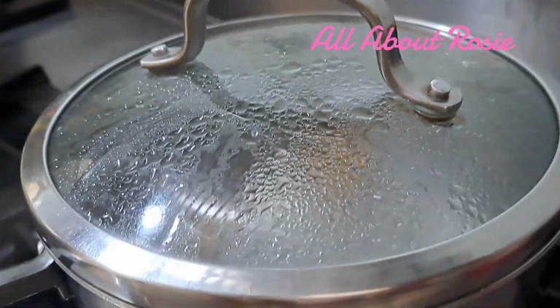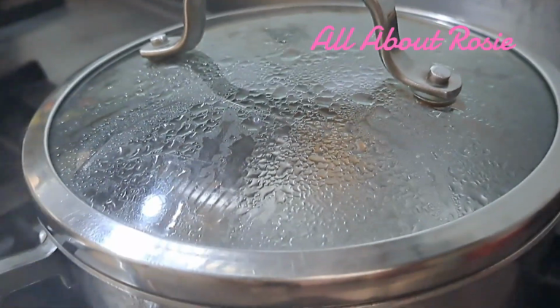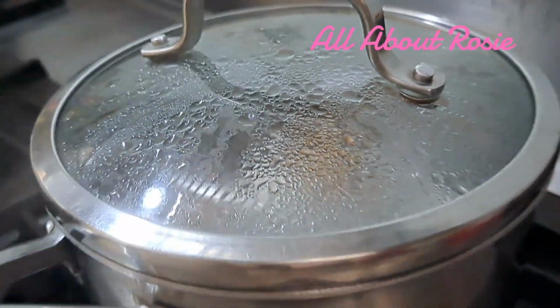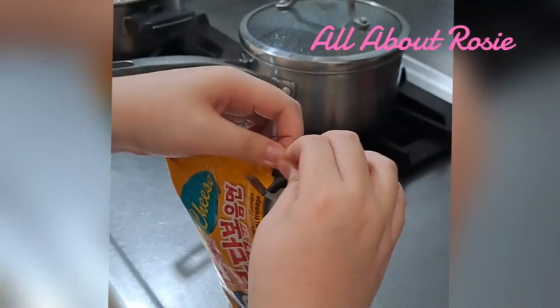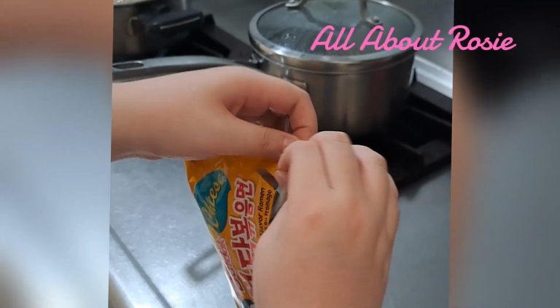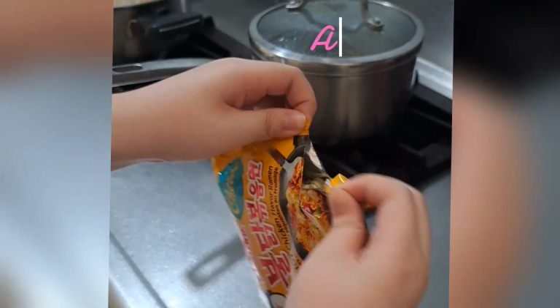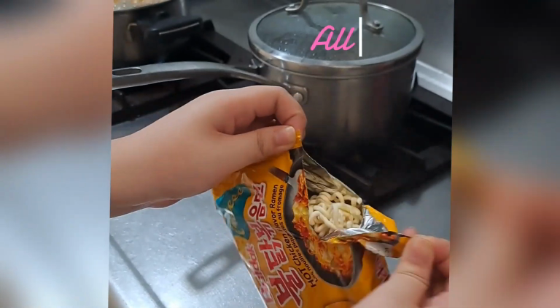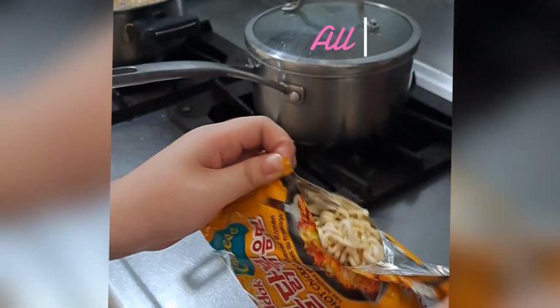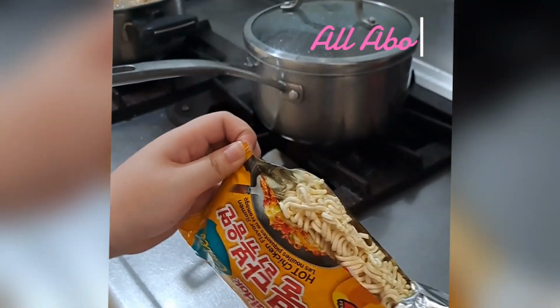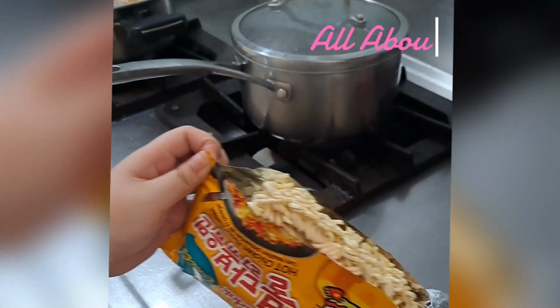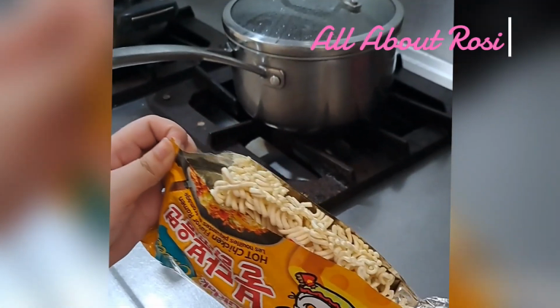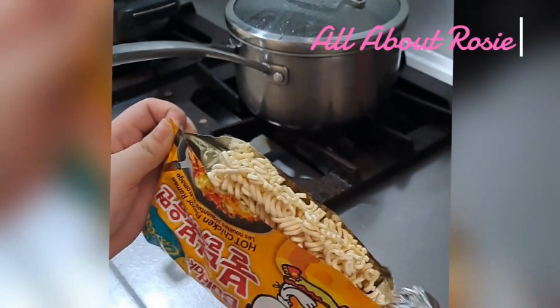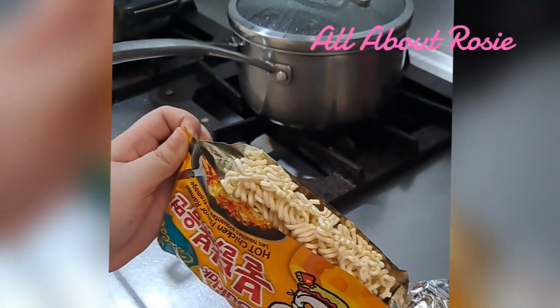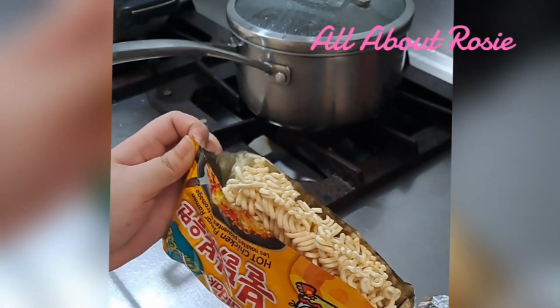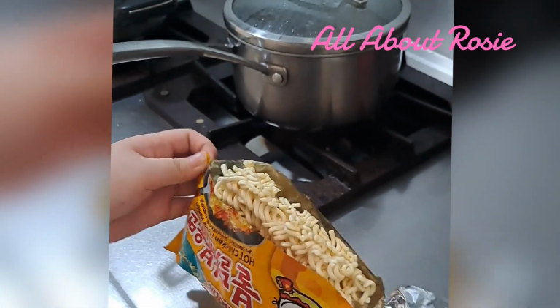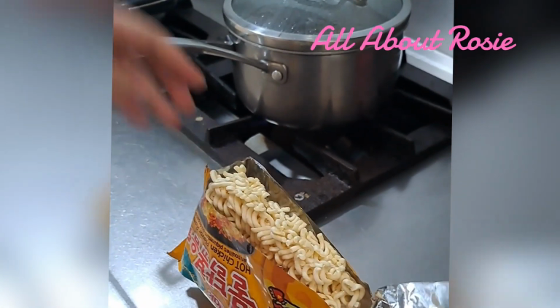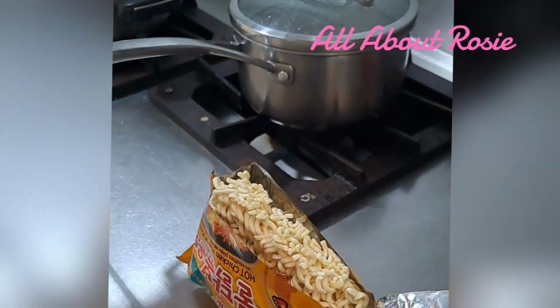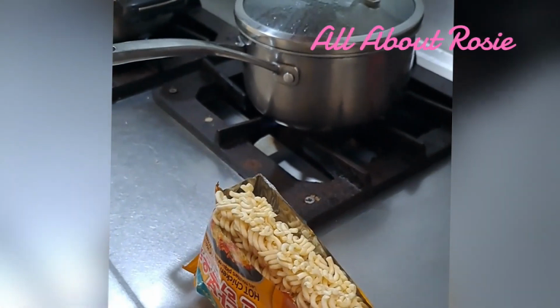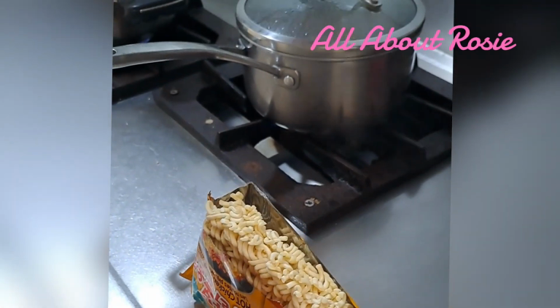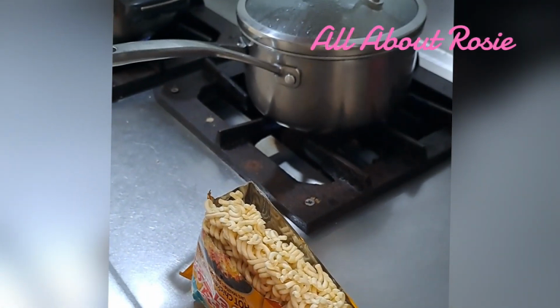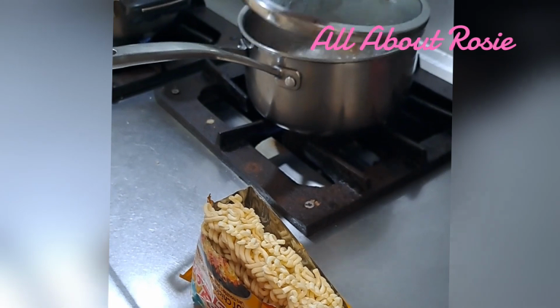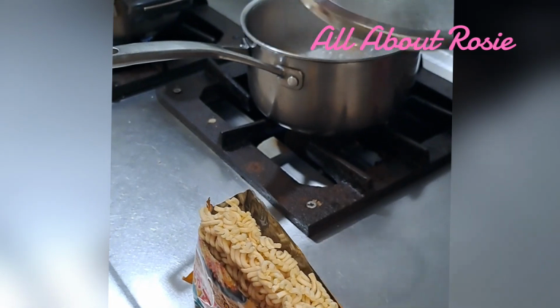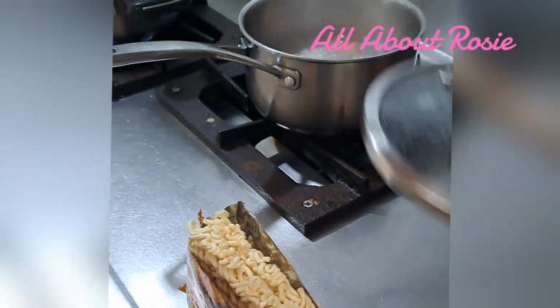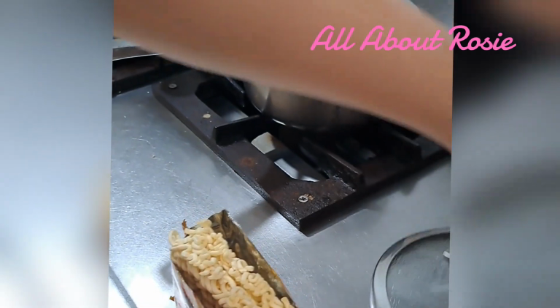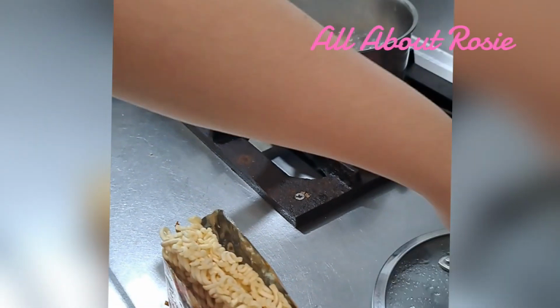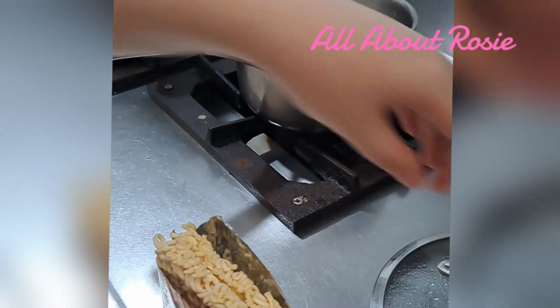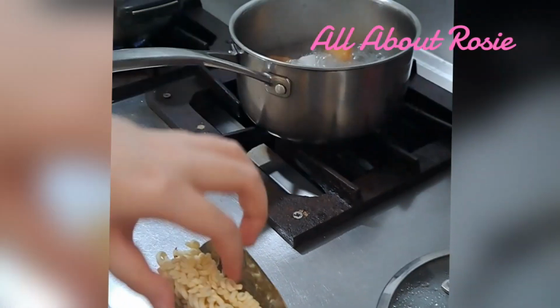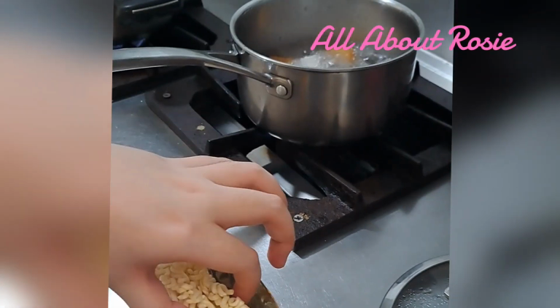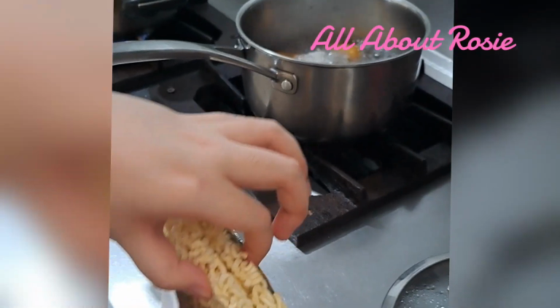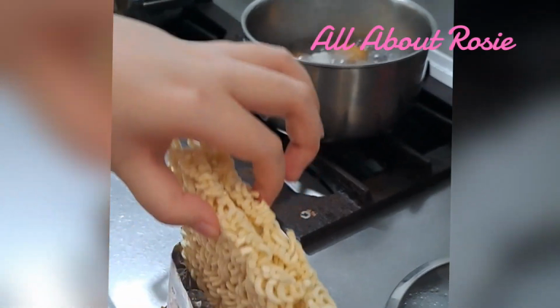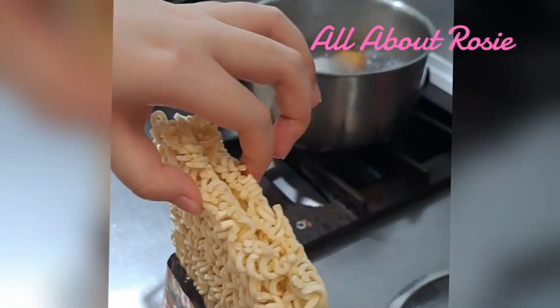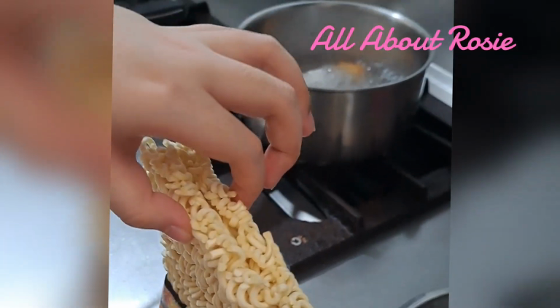So dahil kumukulo na guys, pinuksan na natin ang pansit. Ilalagay na natin siya sa kumukulong tubig.